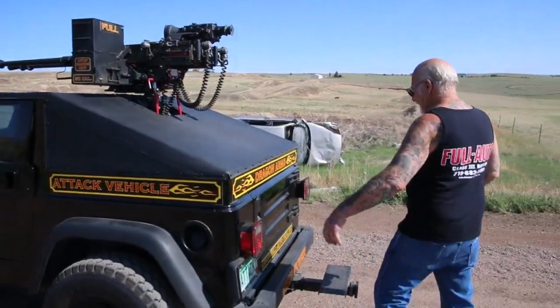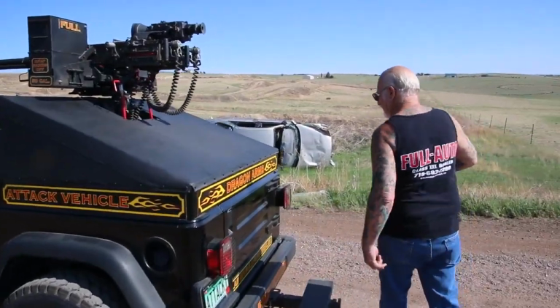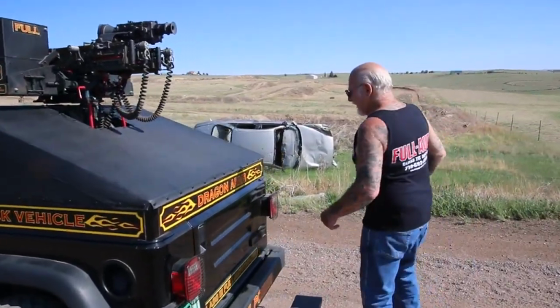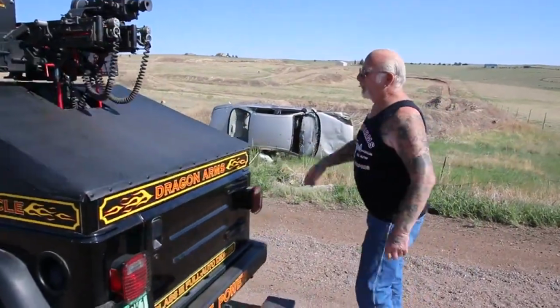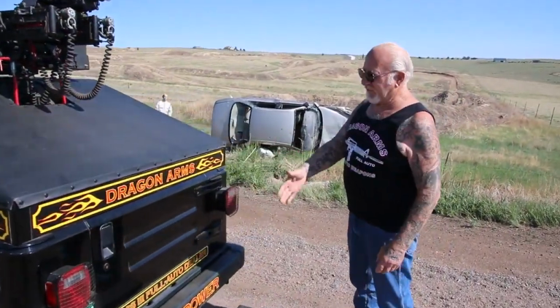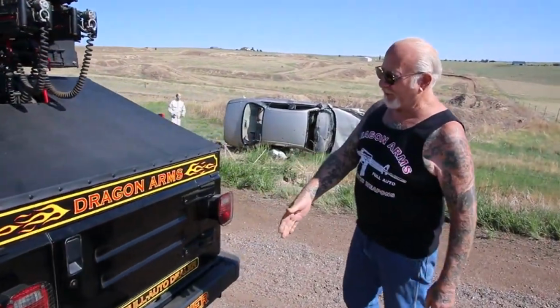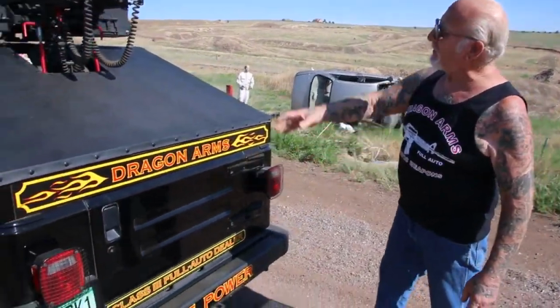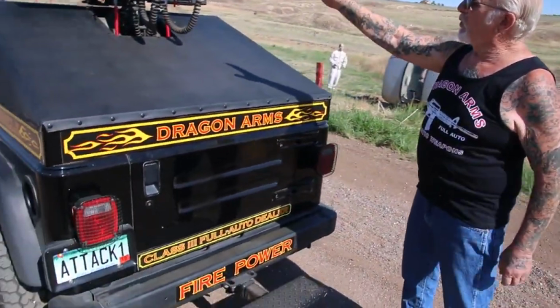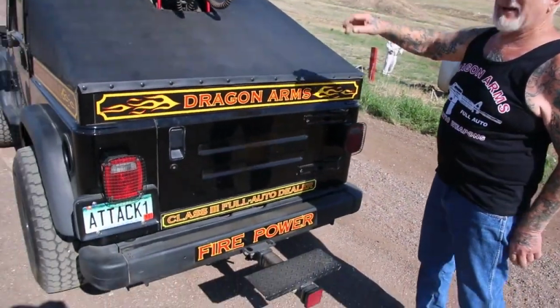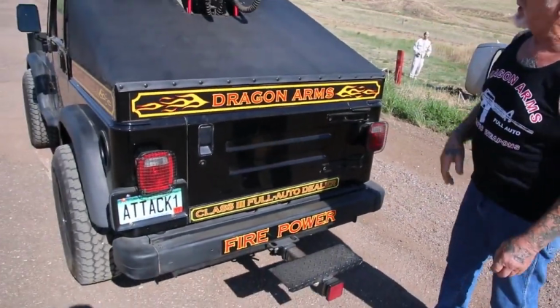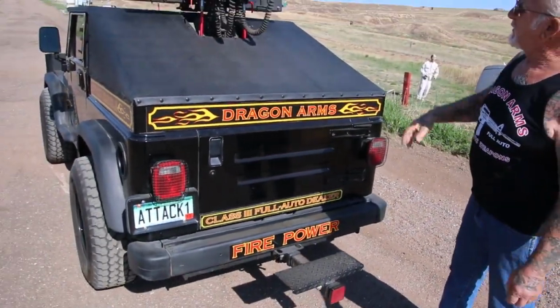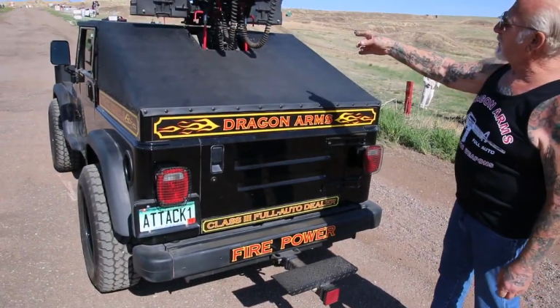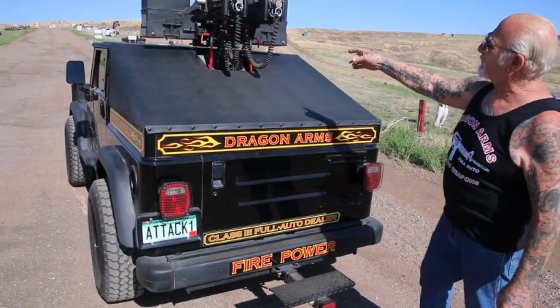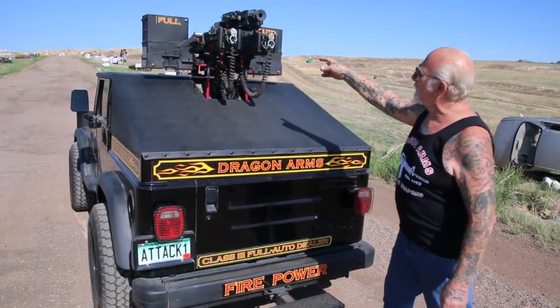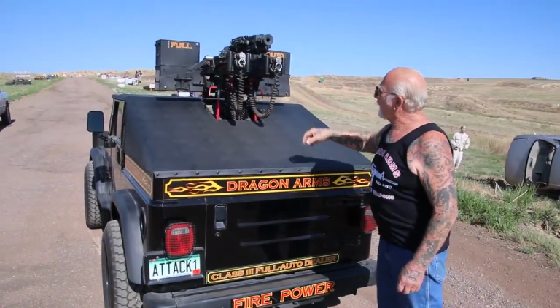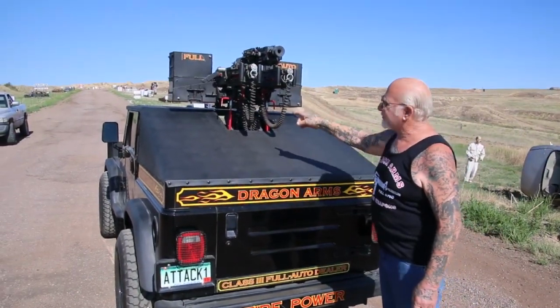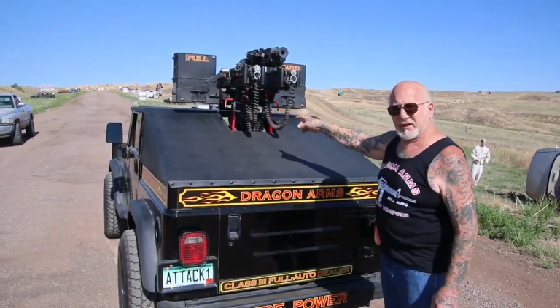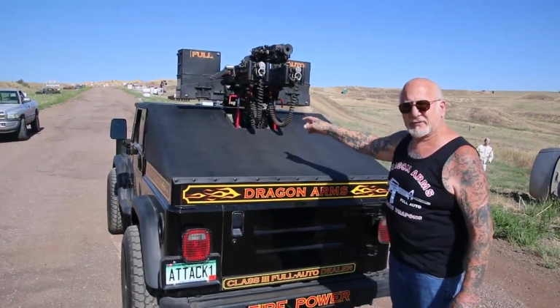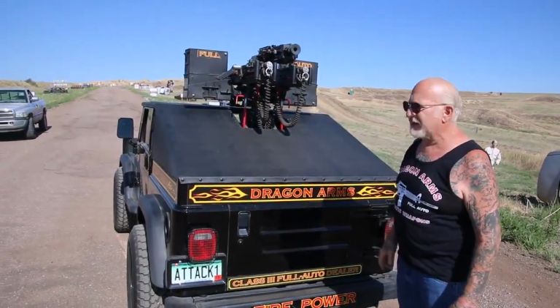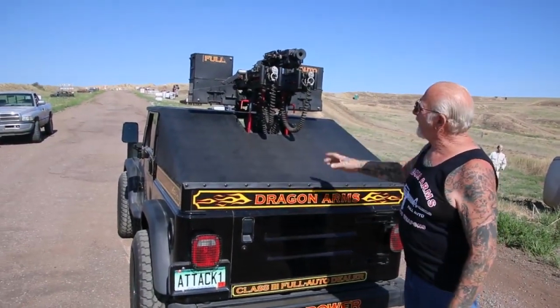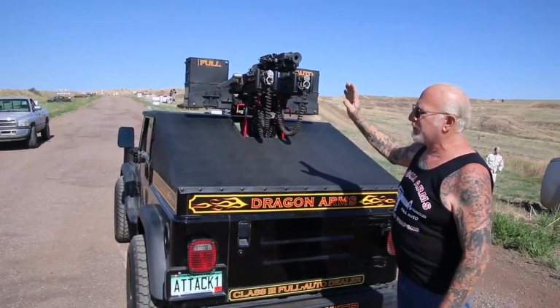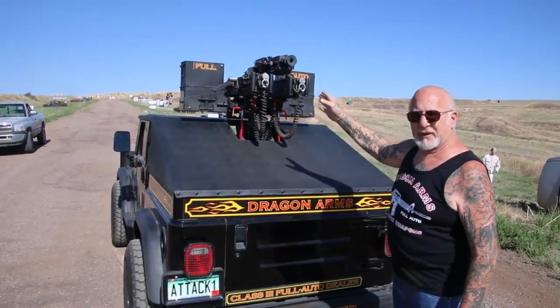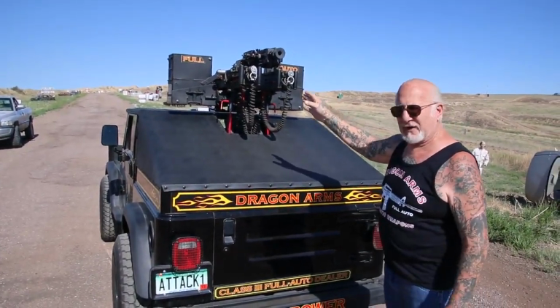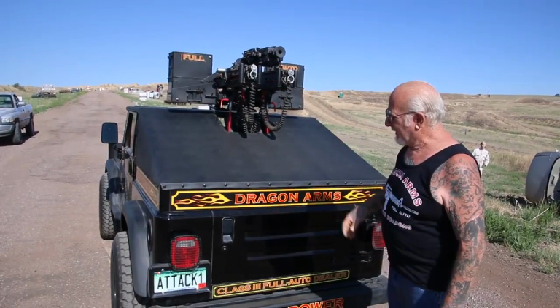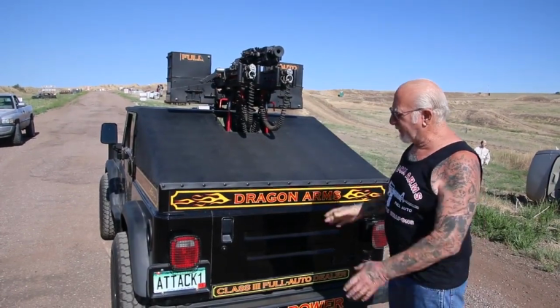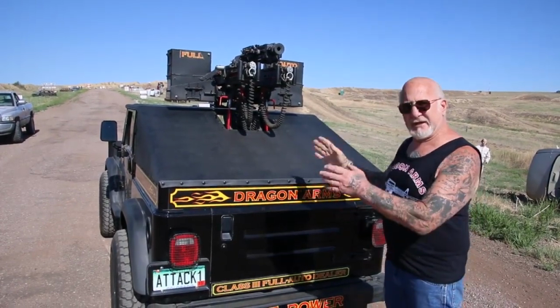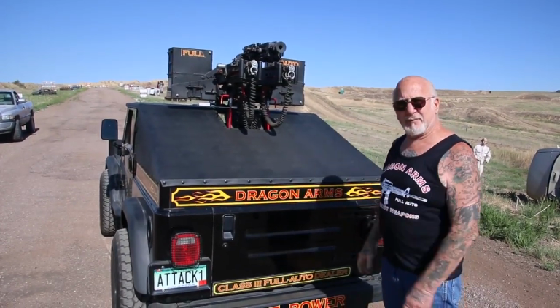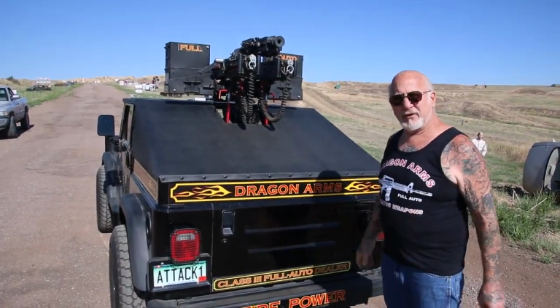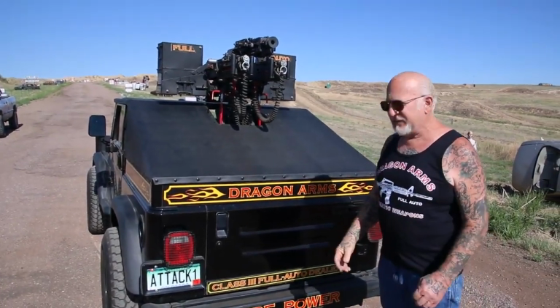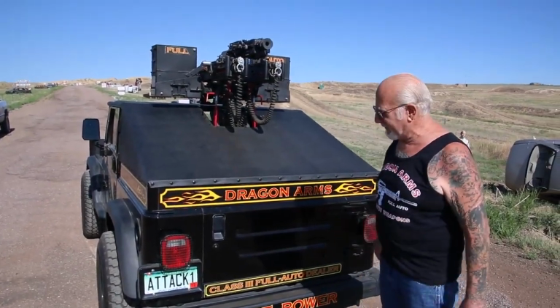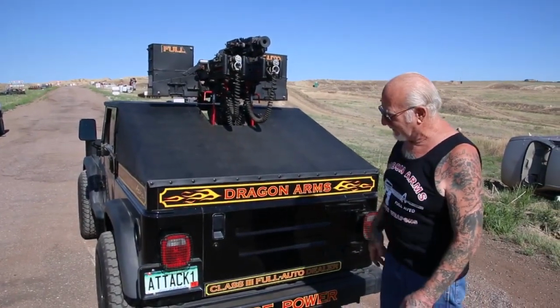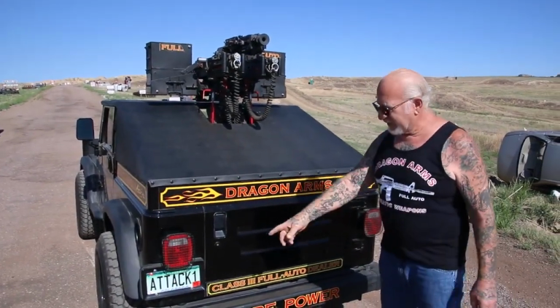Come around here. I can either work these manually — step on here, work them by hand — or I just cock them and push the button on the dashboard, and both guns will fire. Every gun in here can be operated from inside the vehicle.